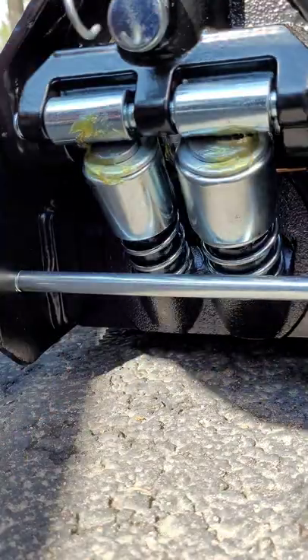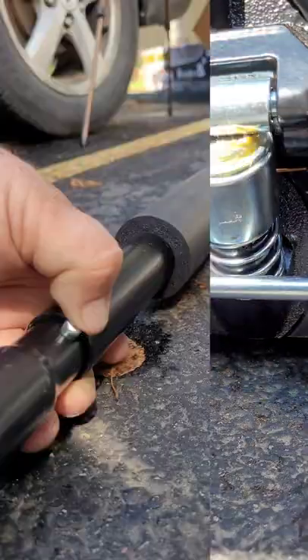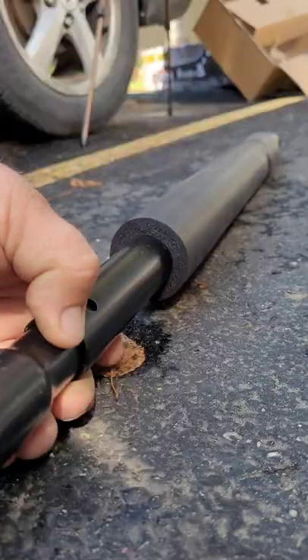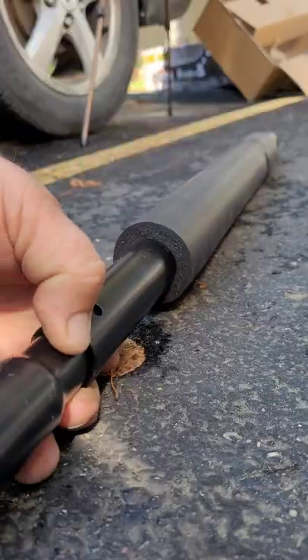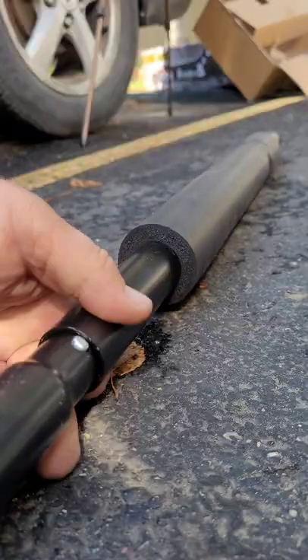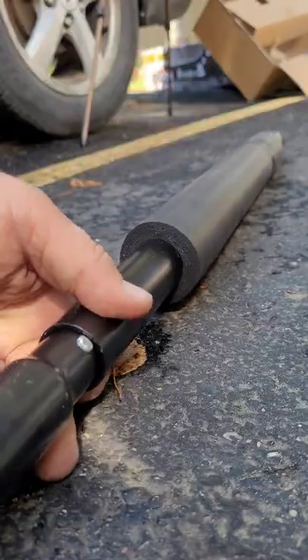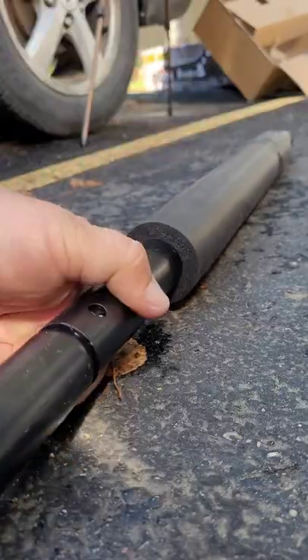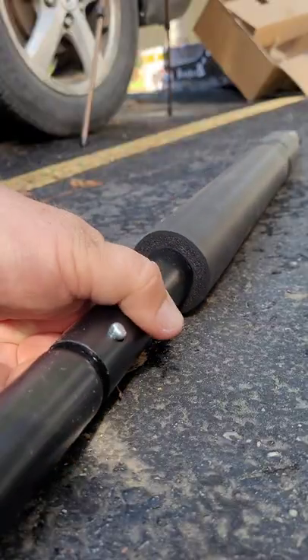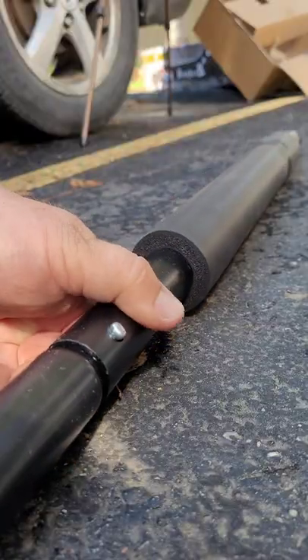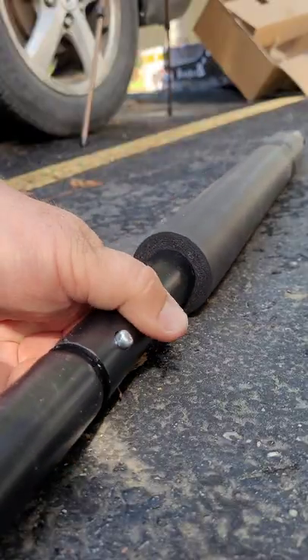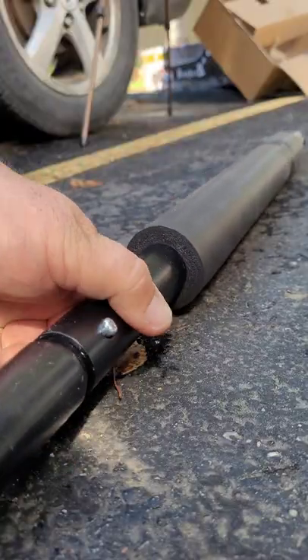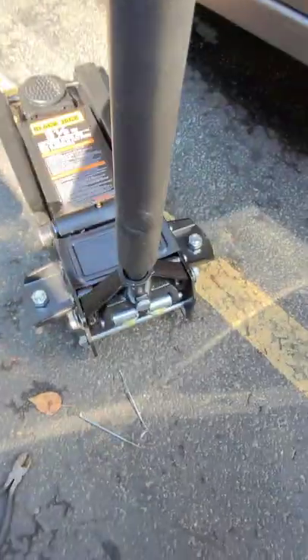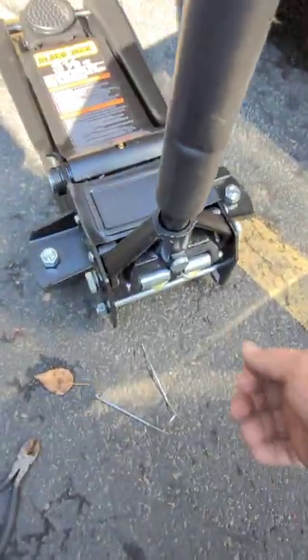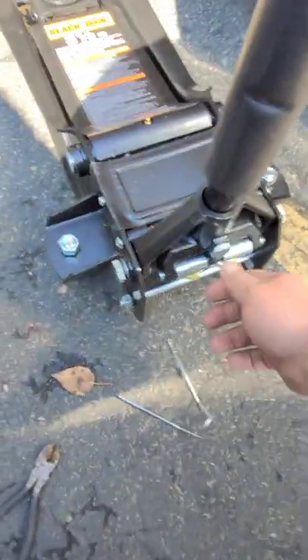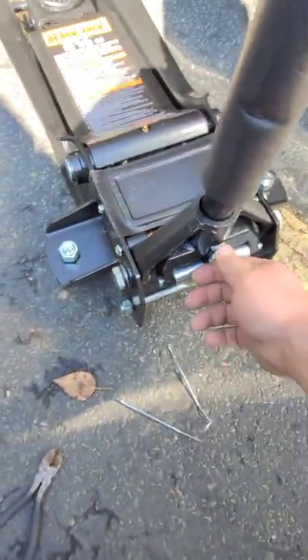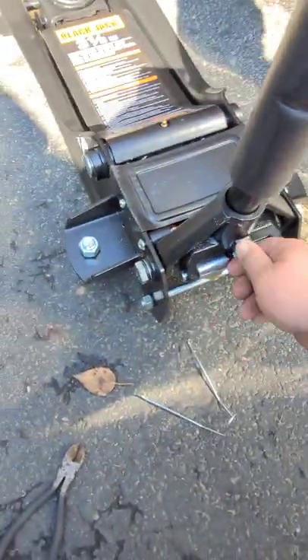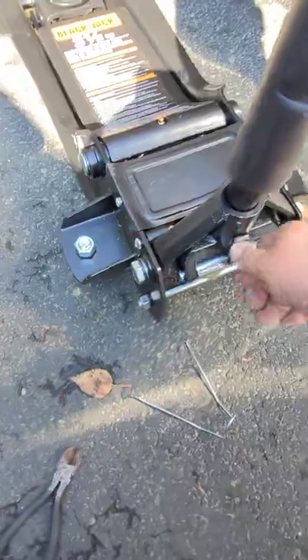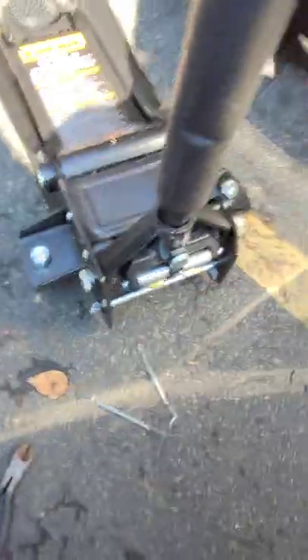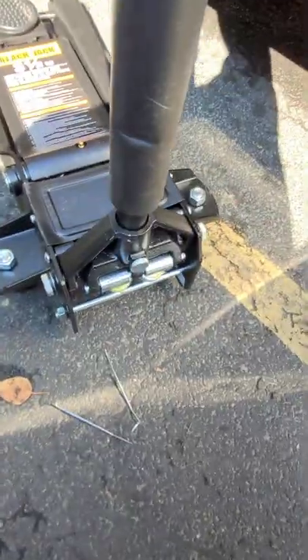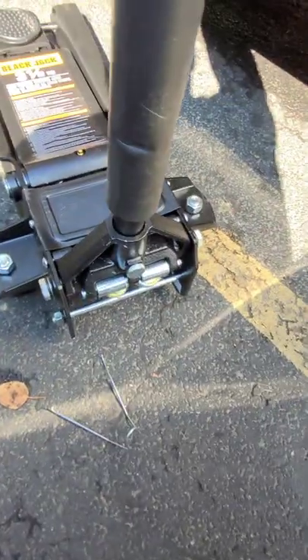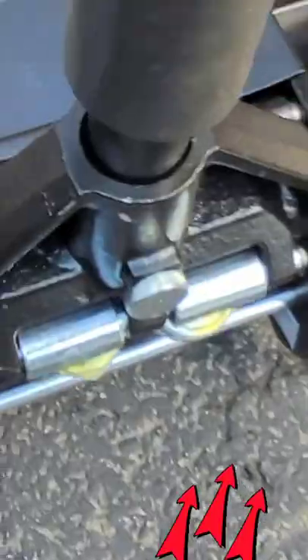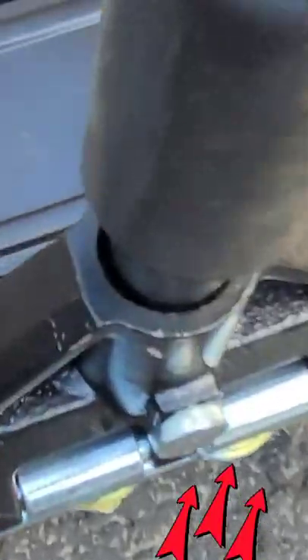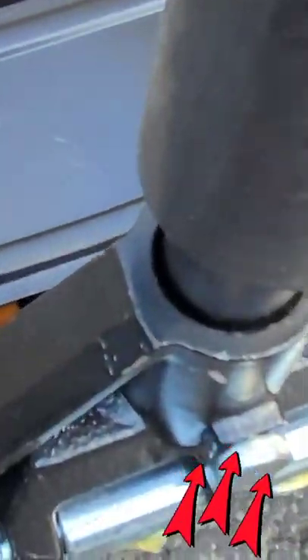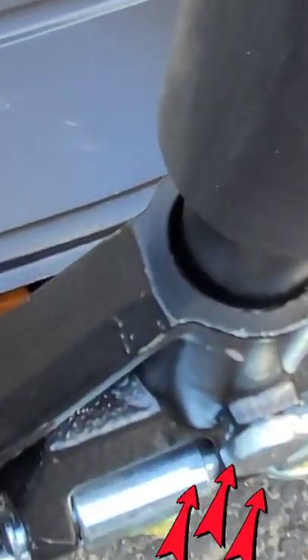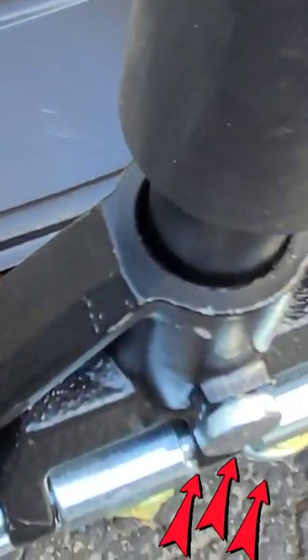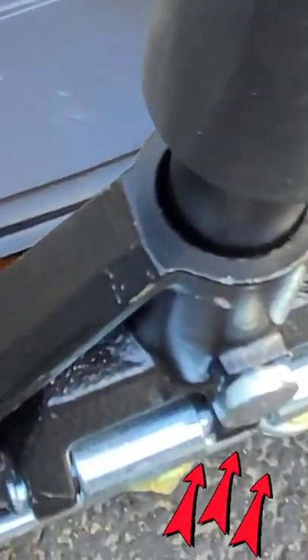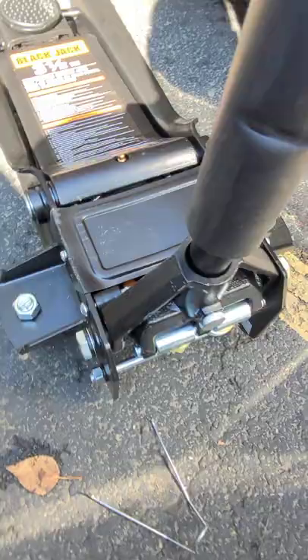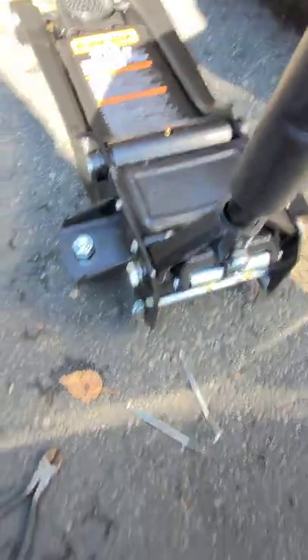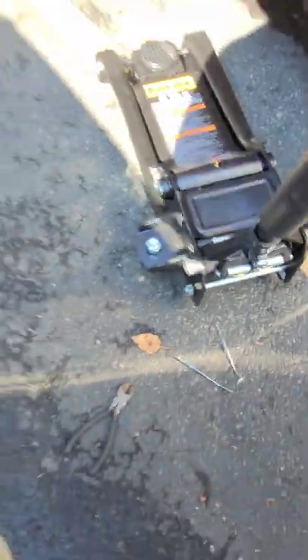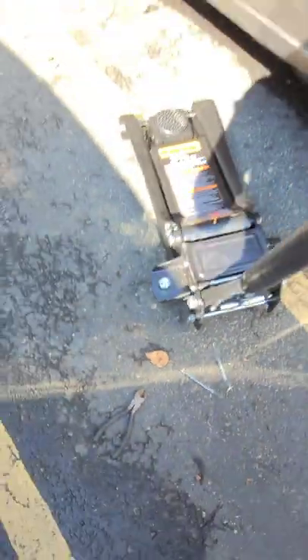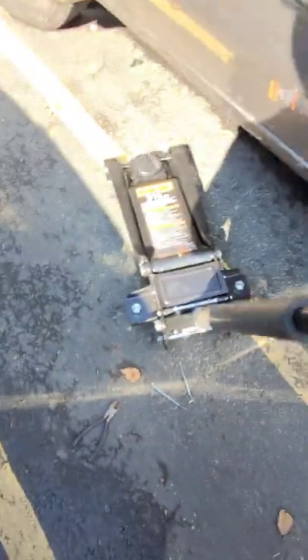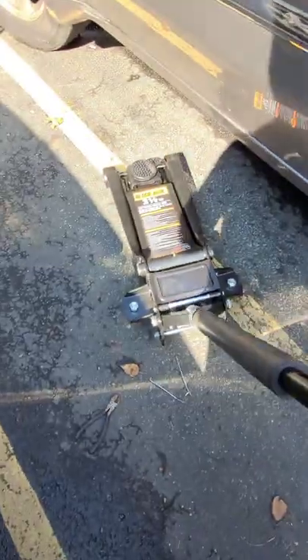Once you have it together, go ahead and put it on the jack. This little bolt right here is what holds your jack handle in place. If you want to remove the jack handle, you just loosen that up.